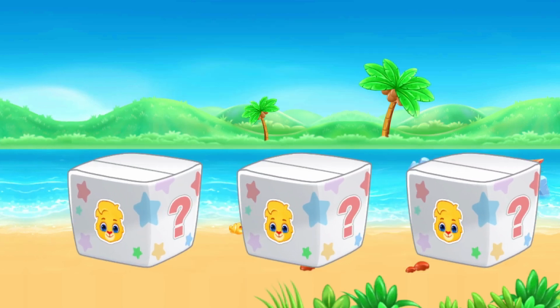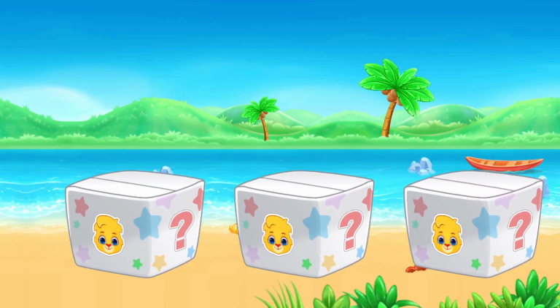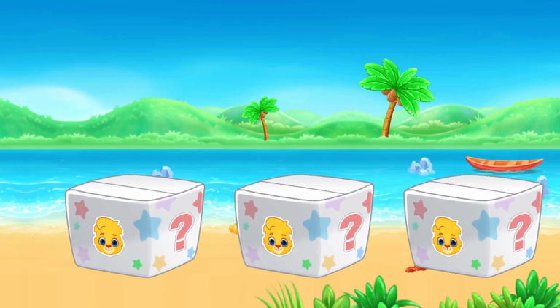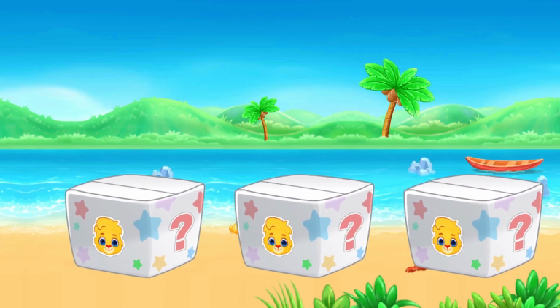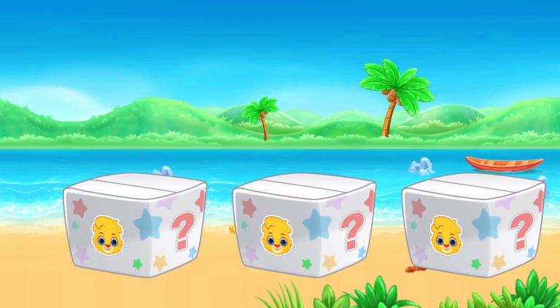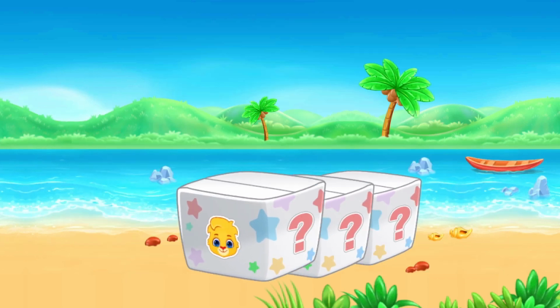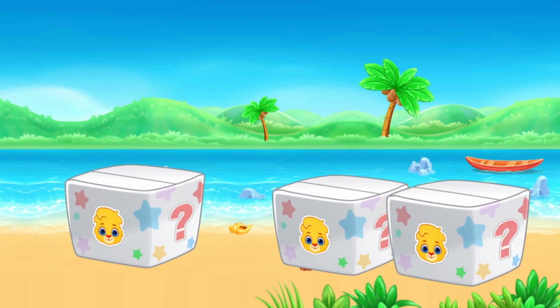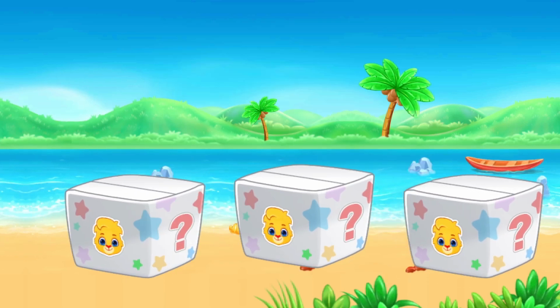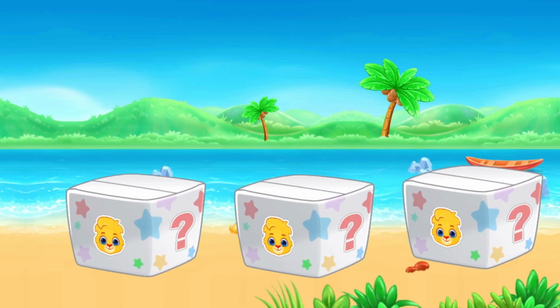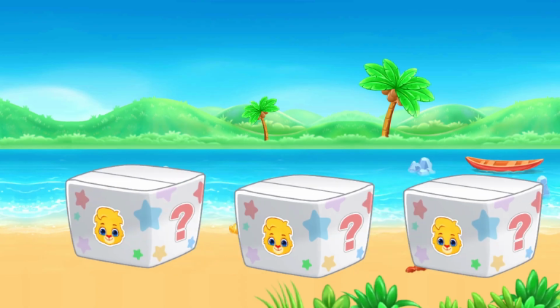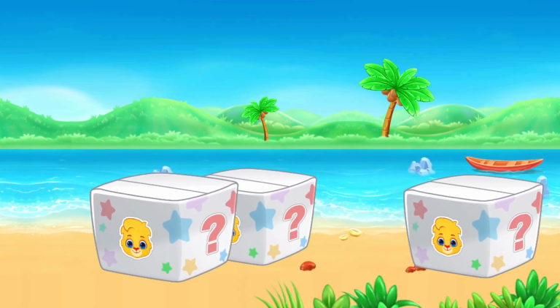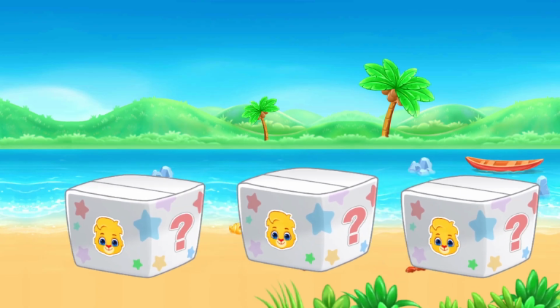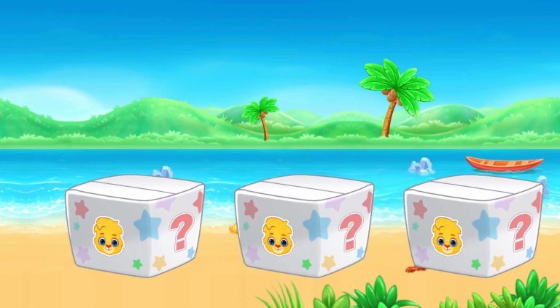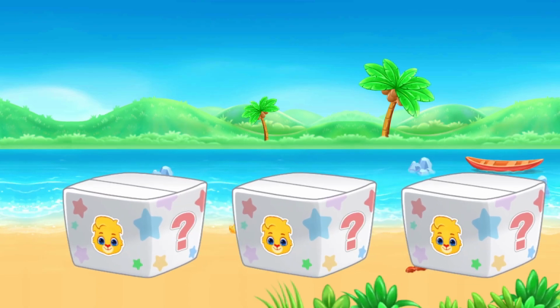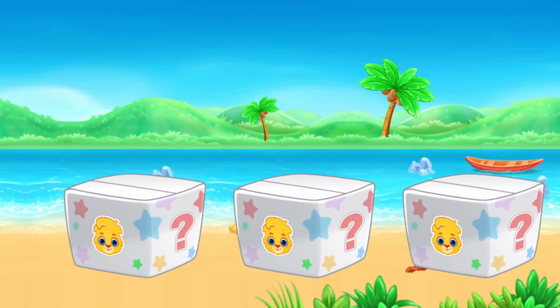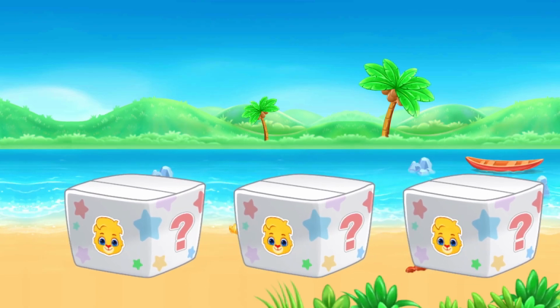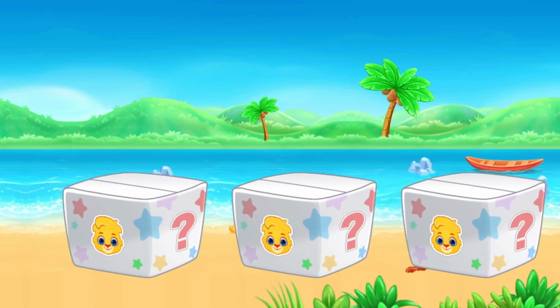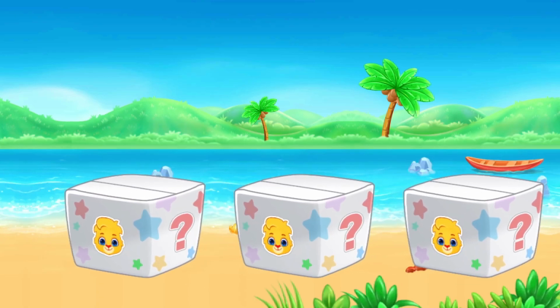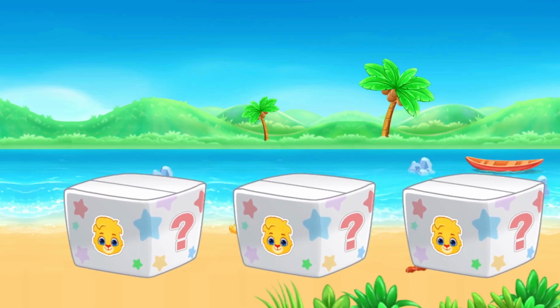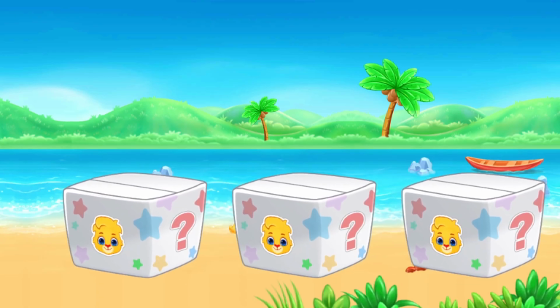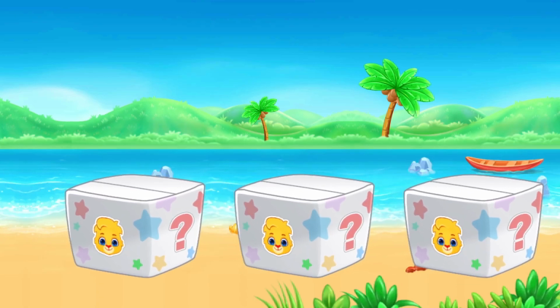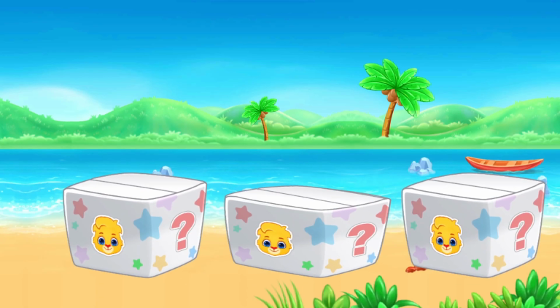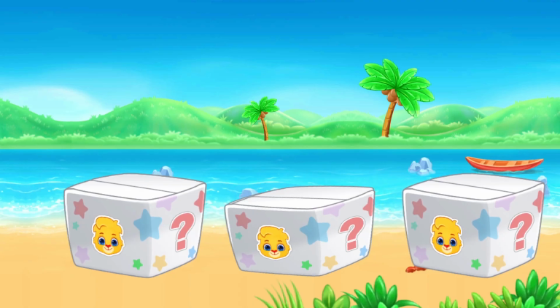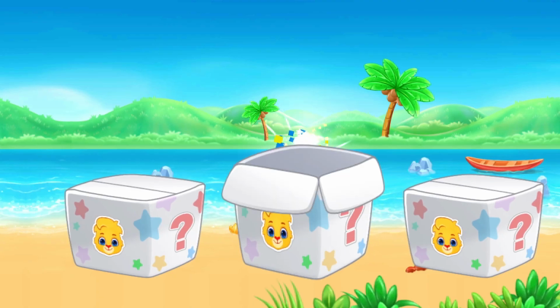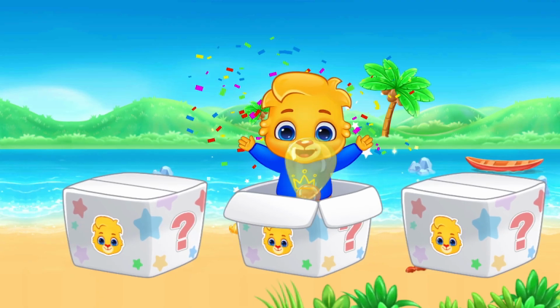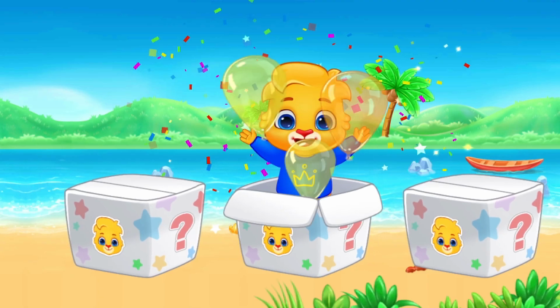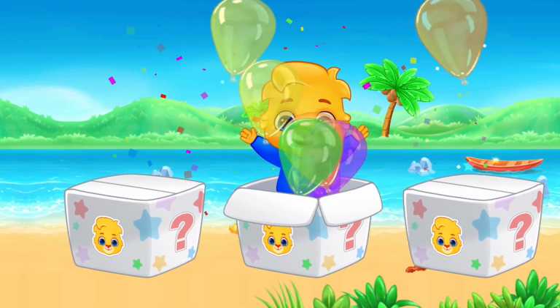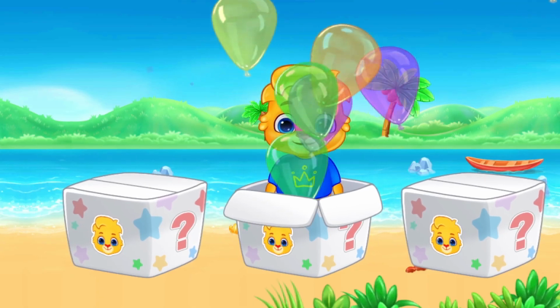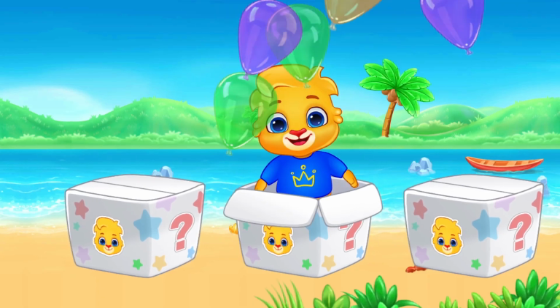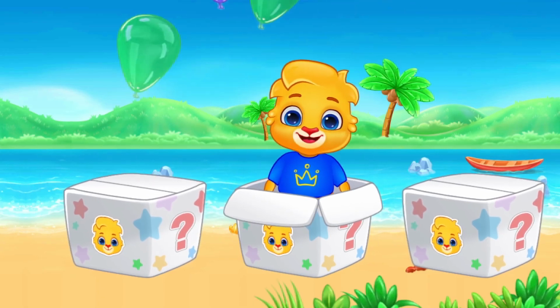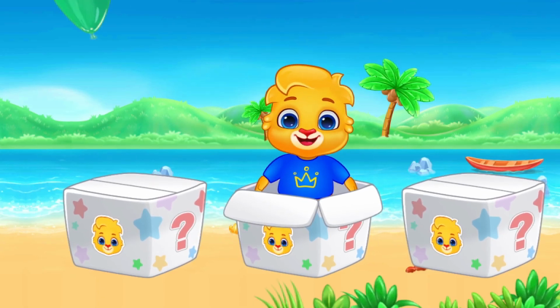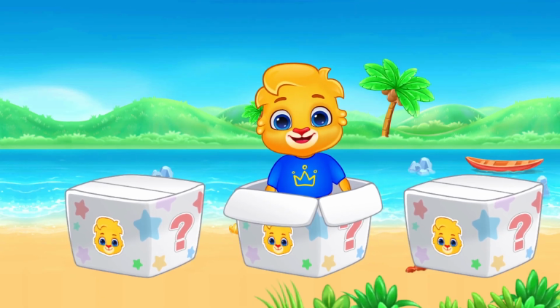Lucas is playing hide-and-seek. Where am I hiding? Pick a box: one, two, or three. Wait for selection. Surprise! You found me!